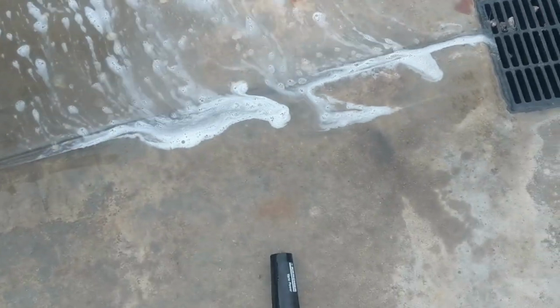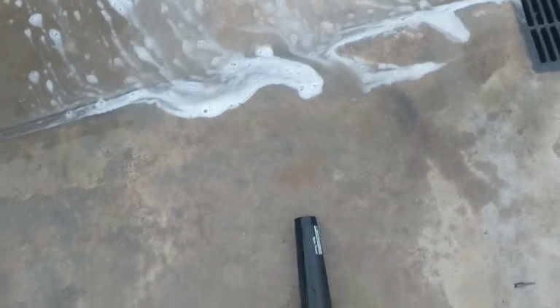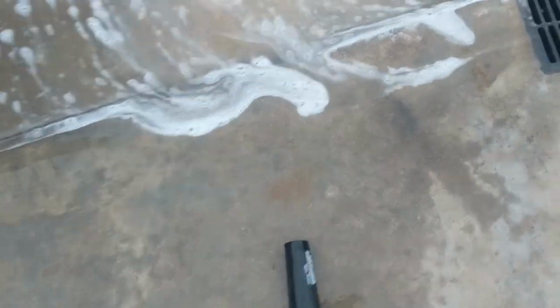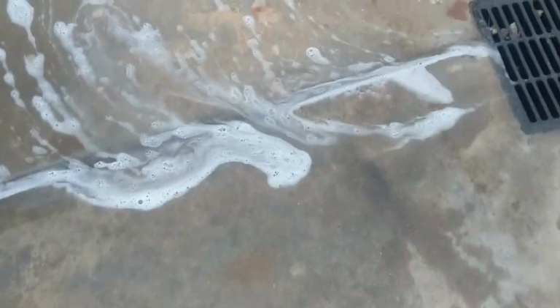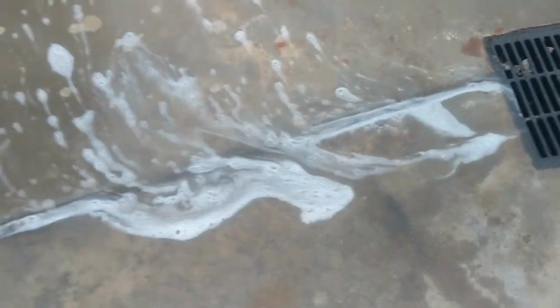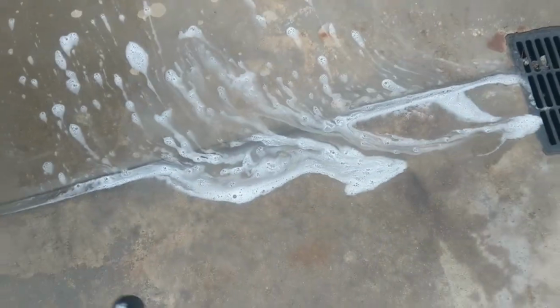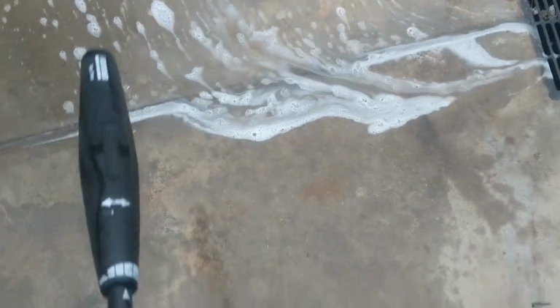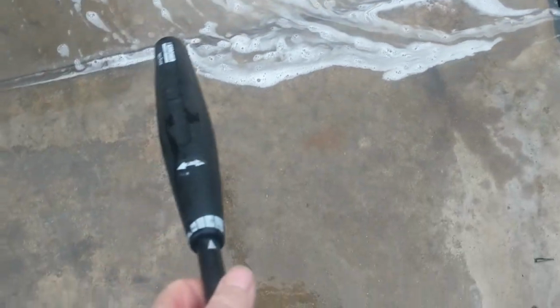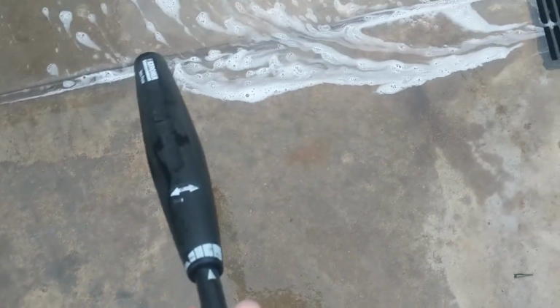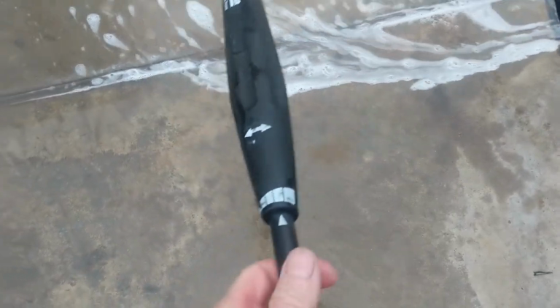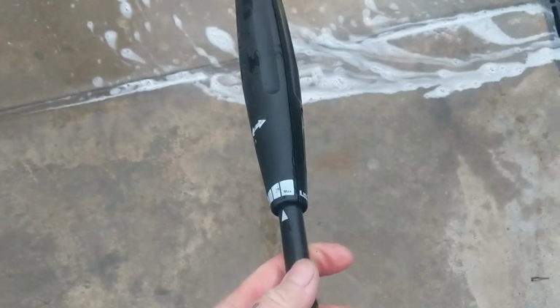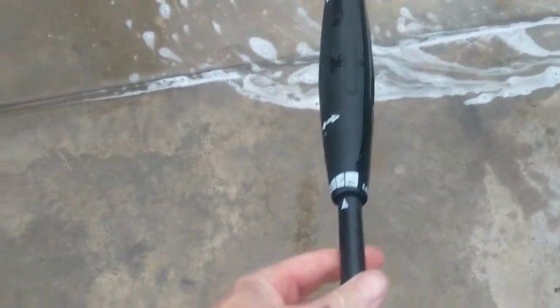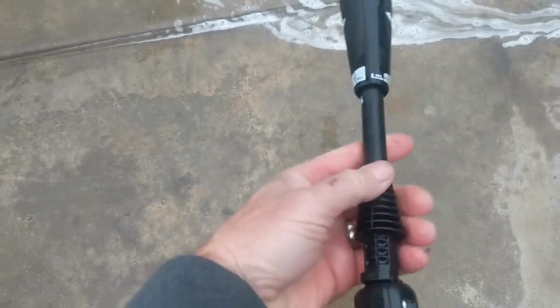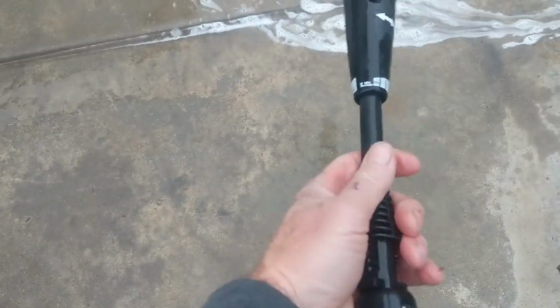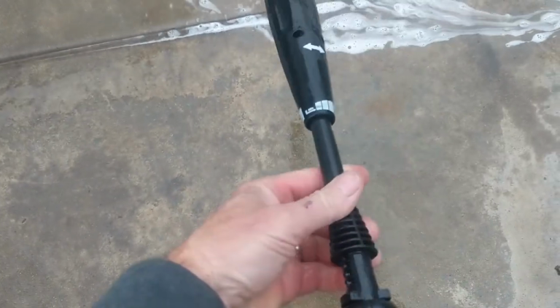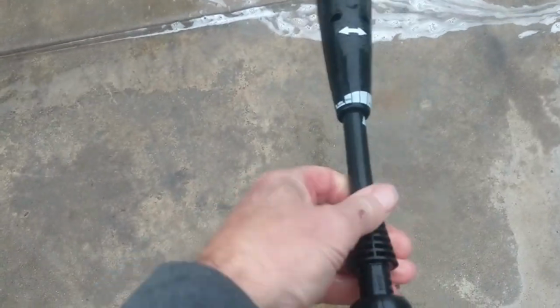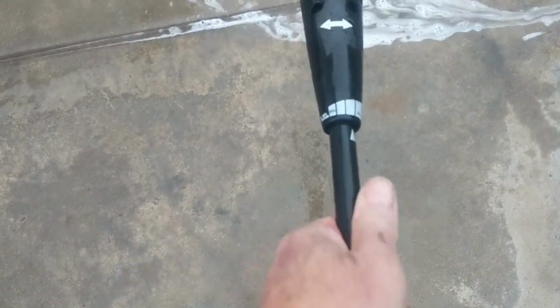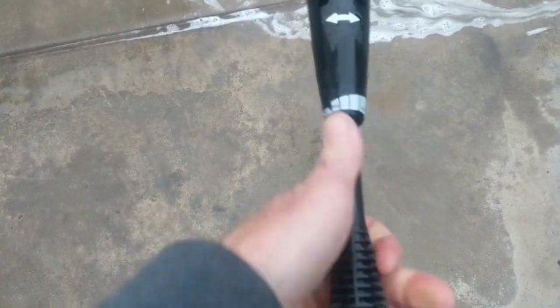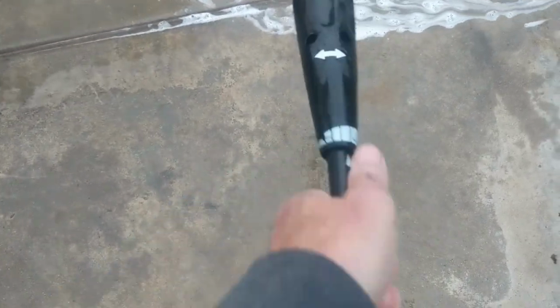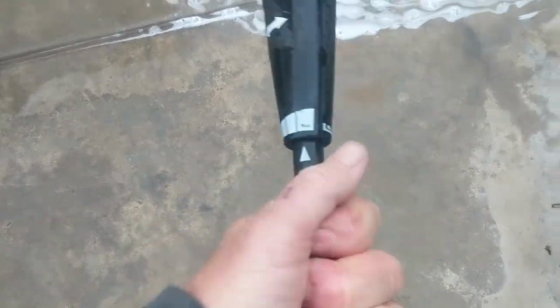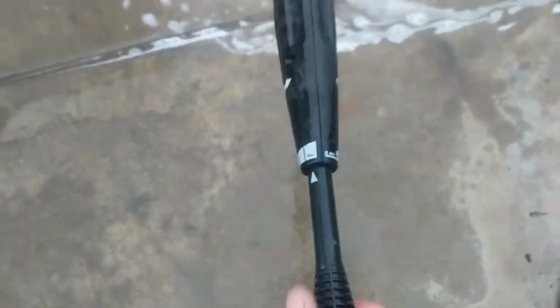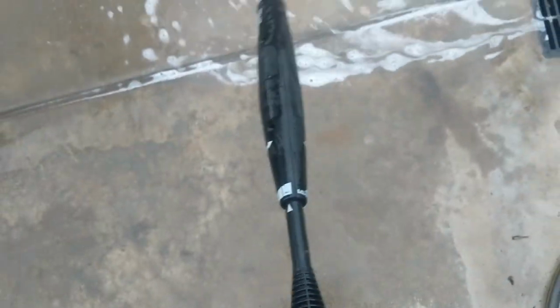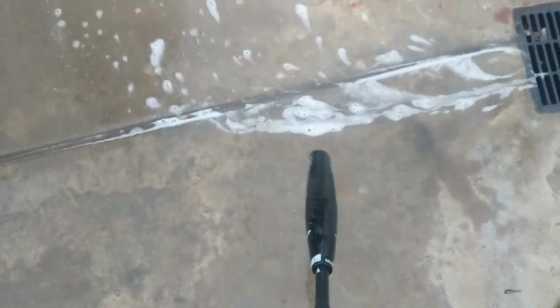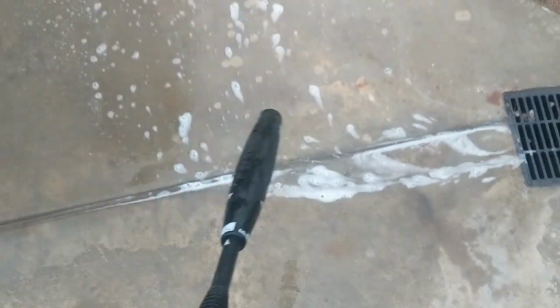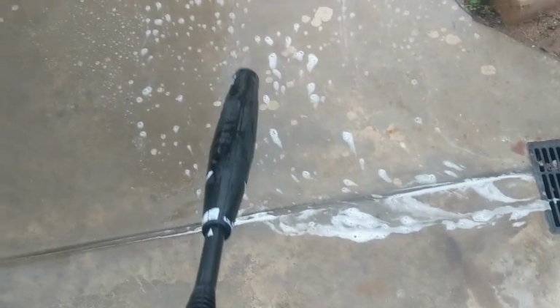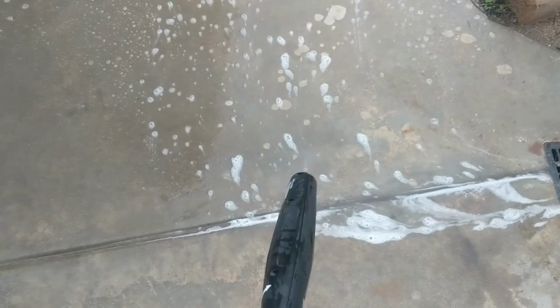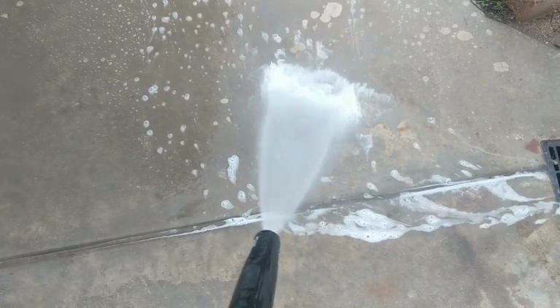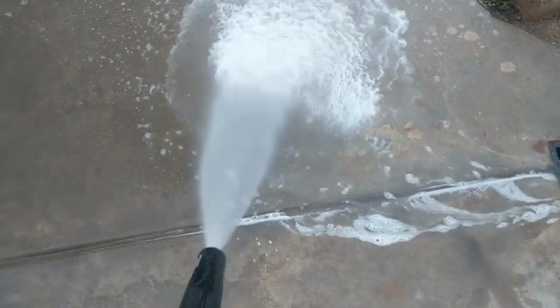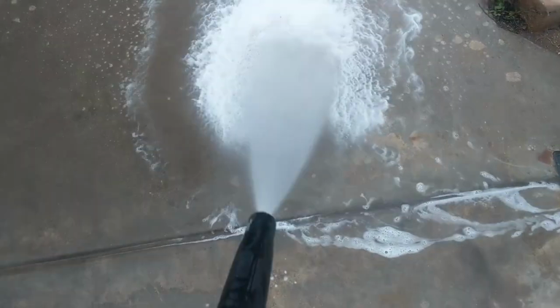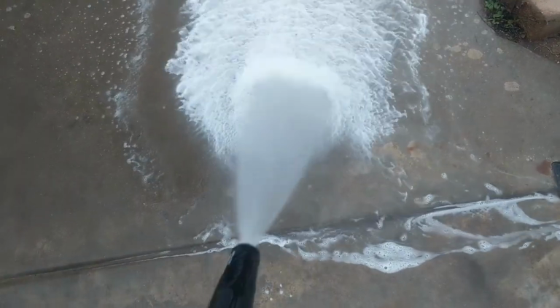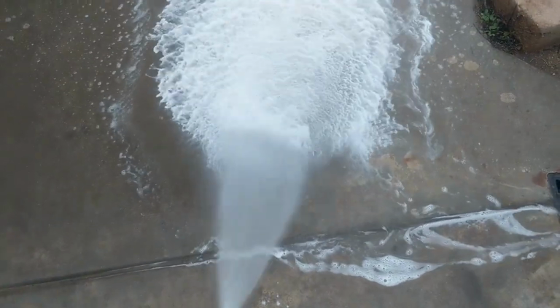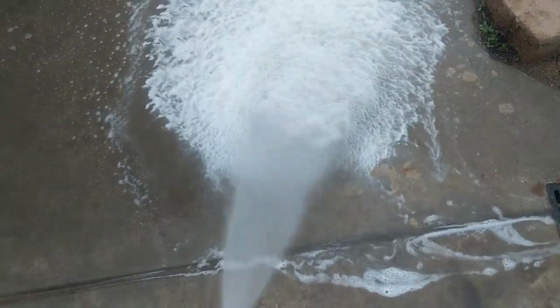It won't prime with the wand in it for some reason. So you have to take the wand out, prime it. Now you've got the soap flow.